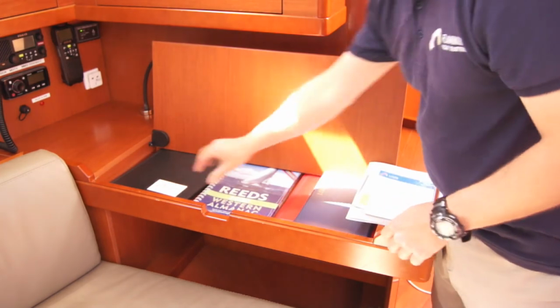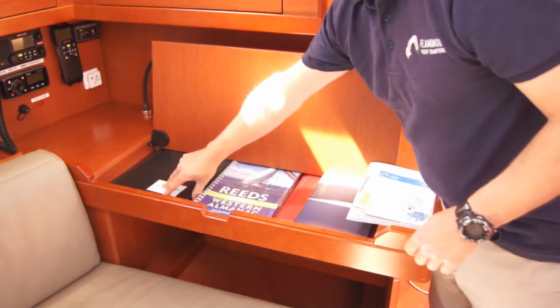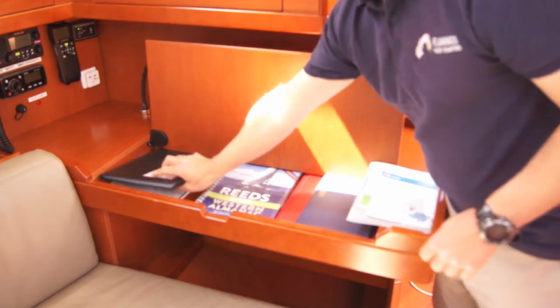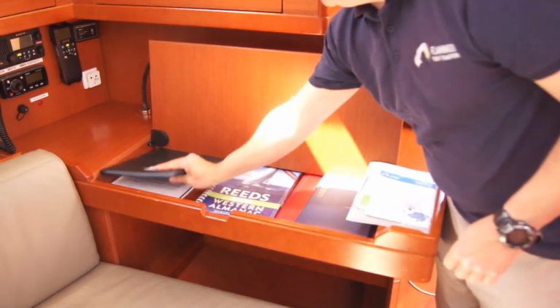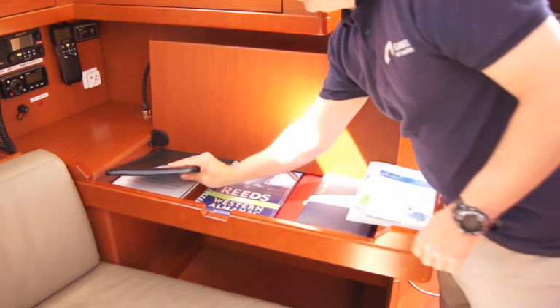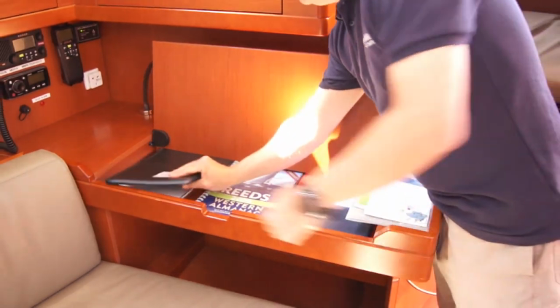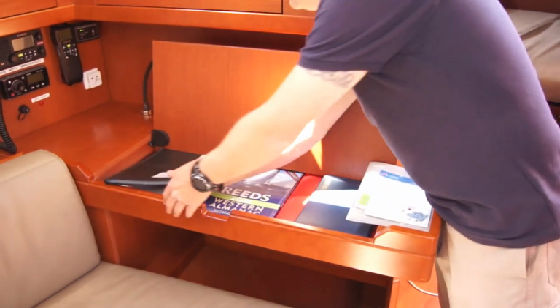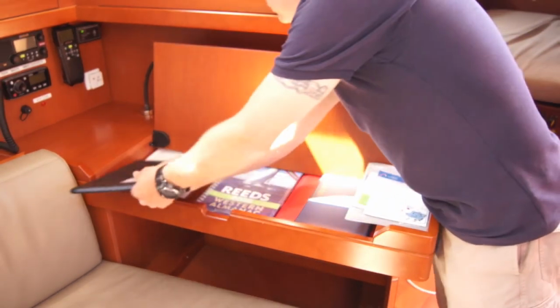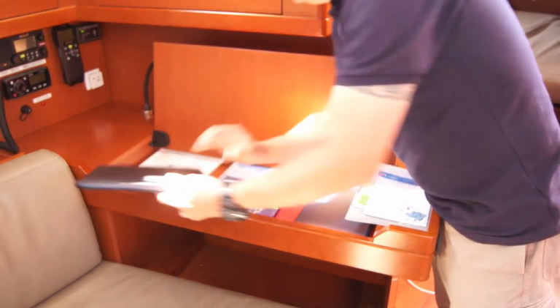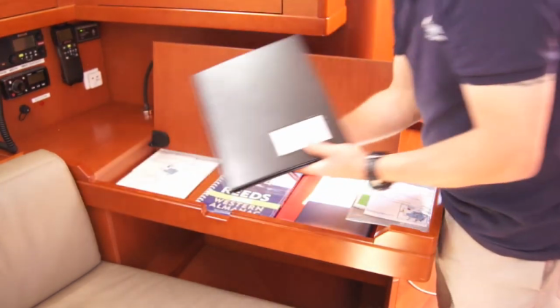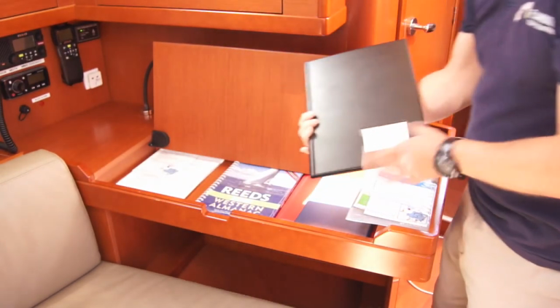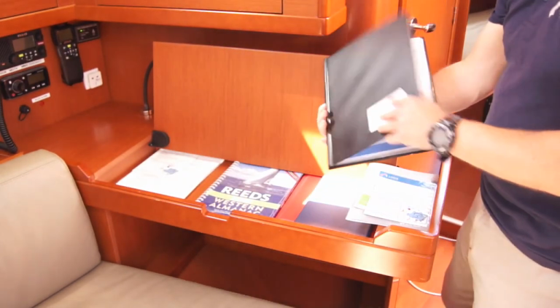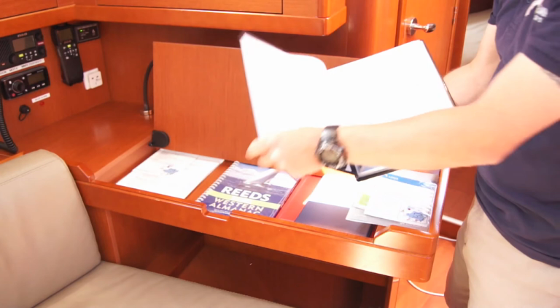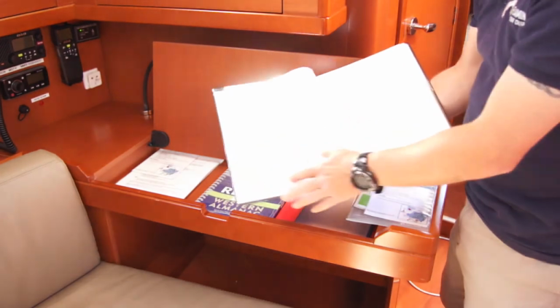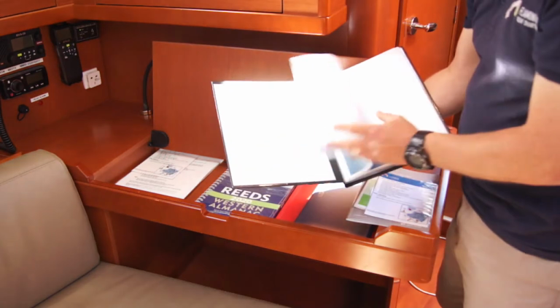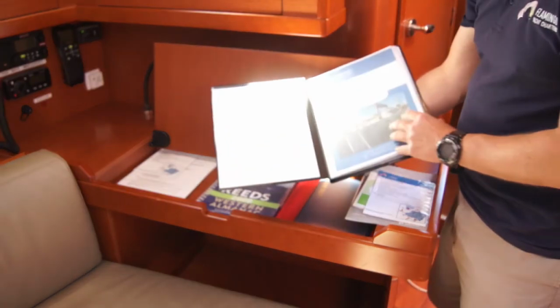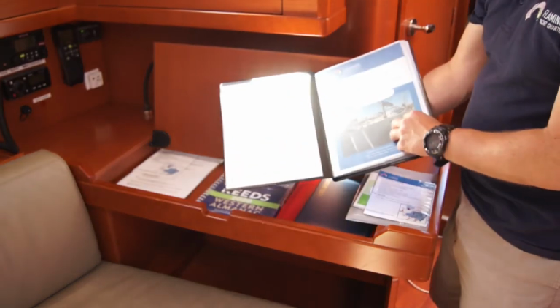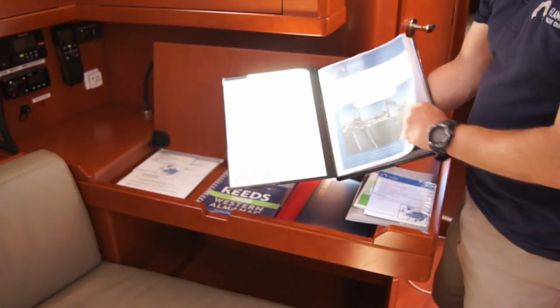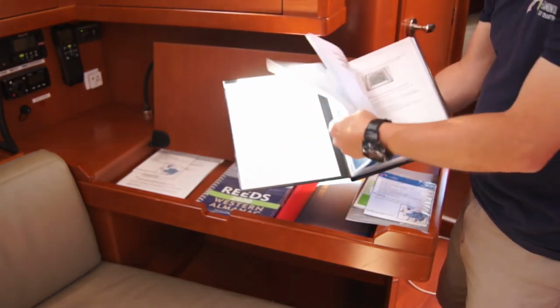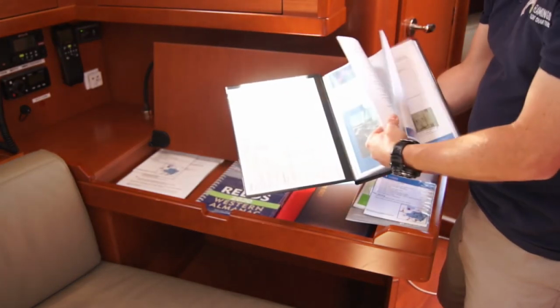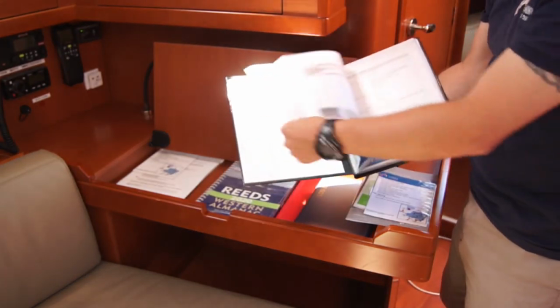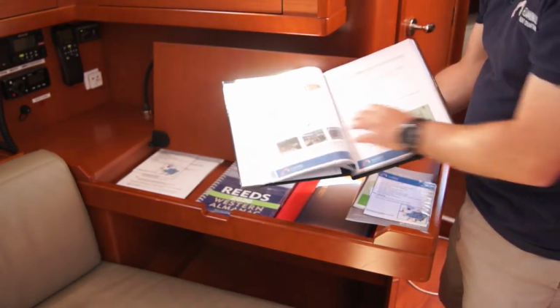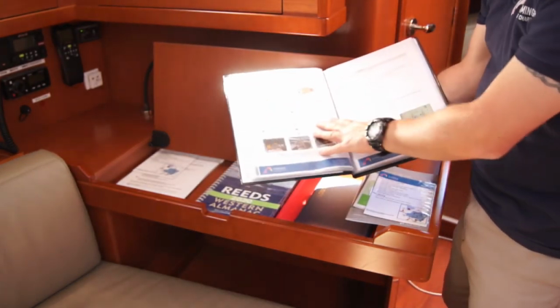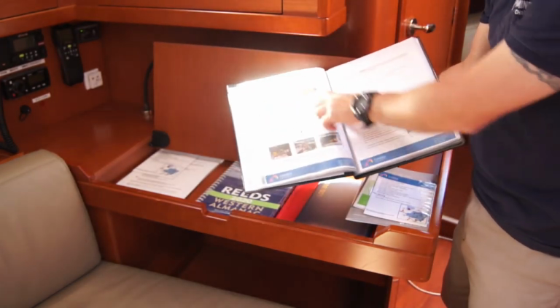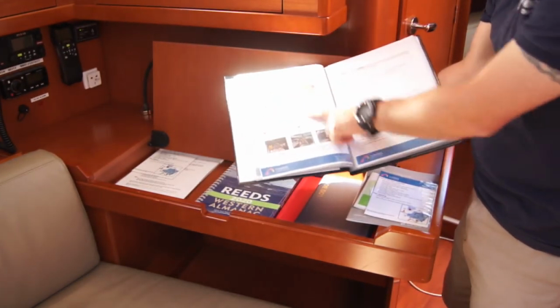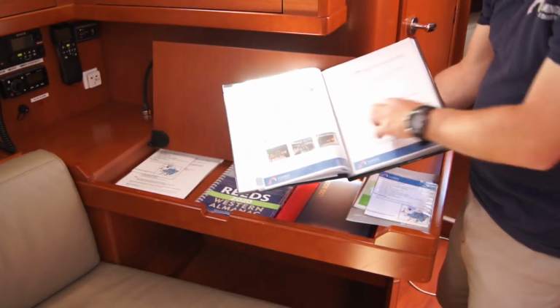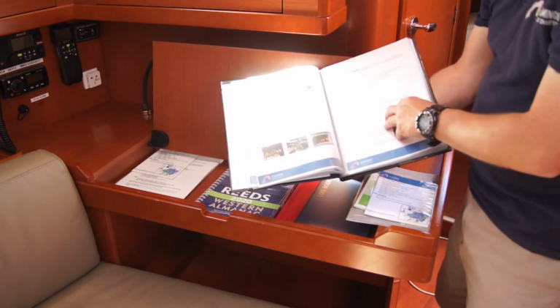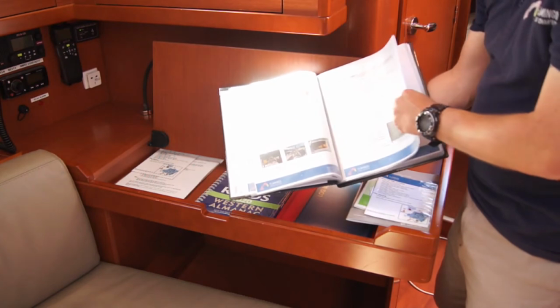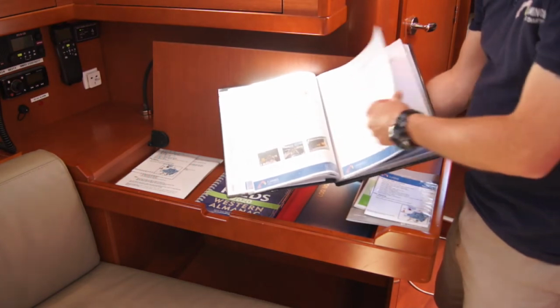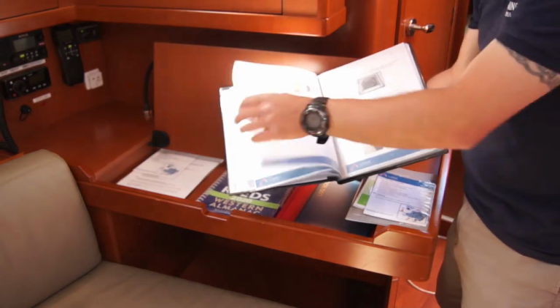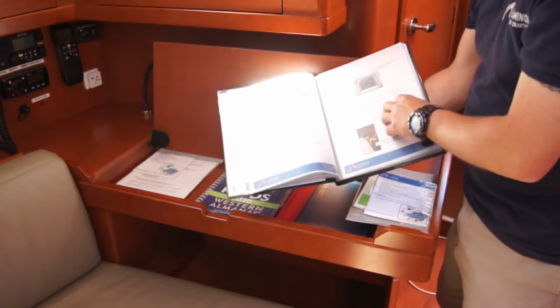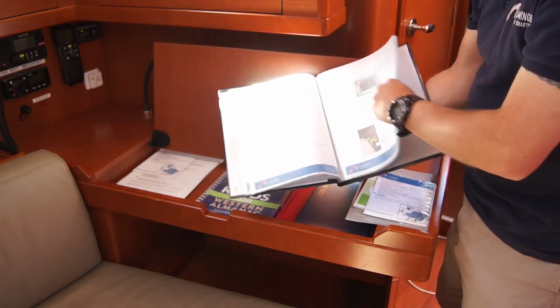The black one is a manual for the boat, so it gives you everything that you need to know right here.